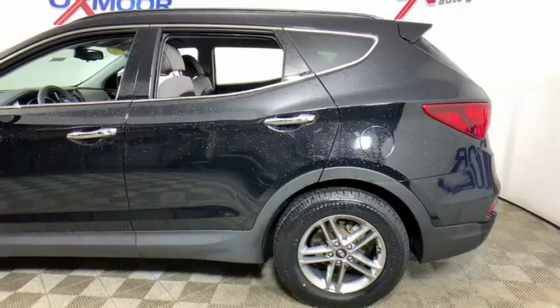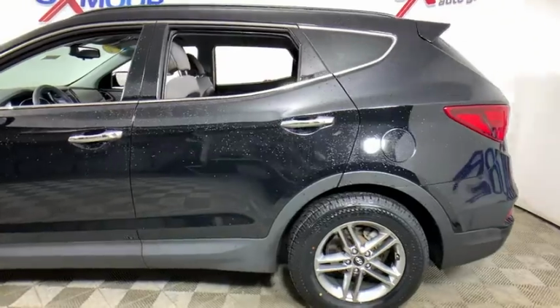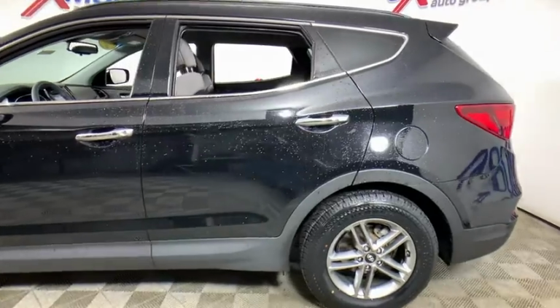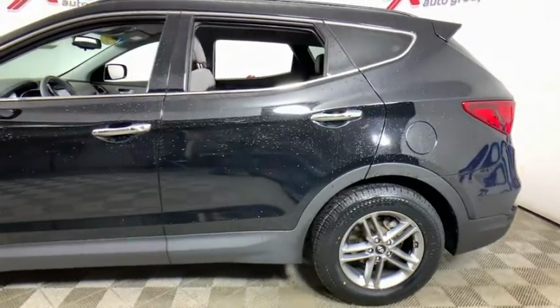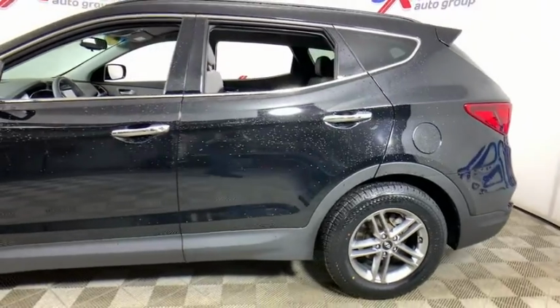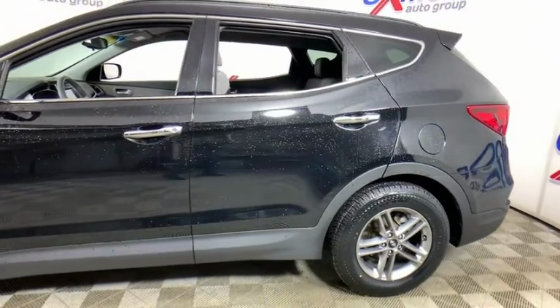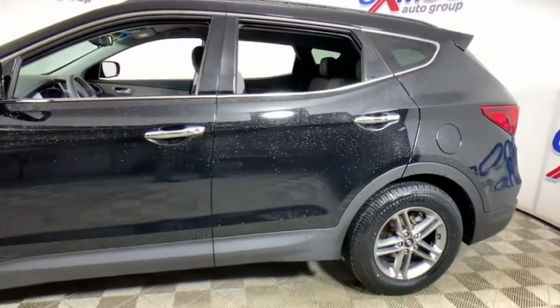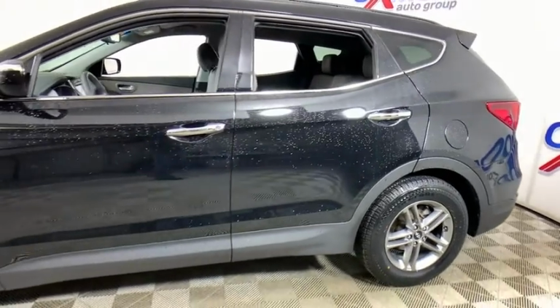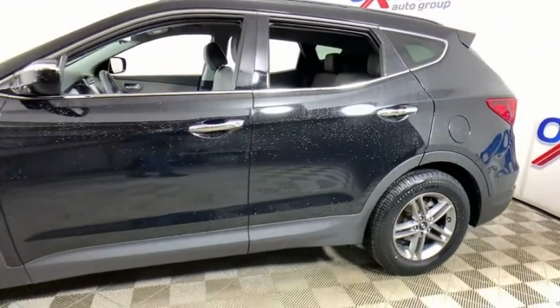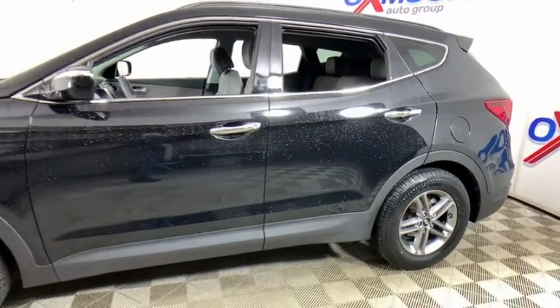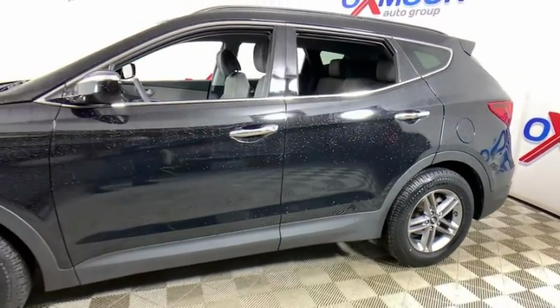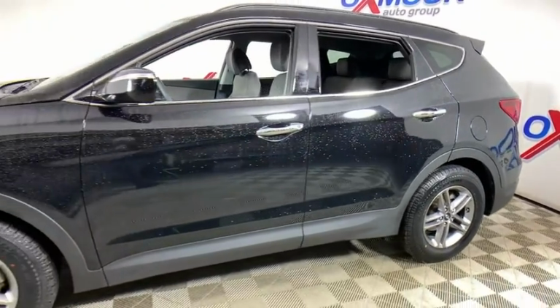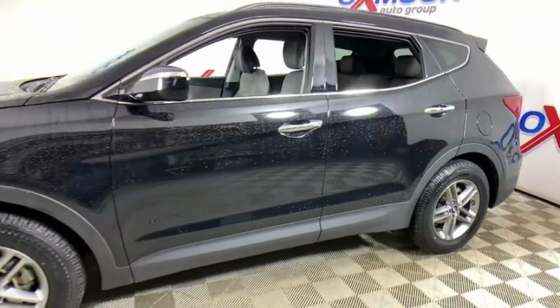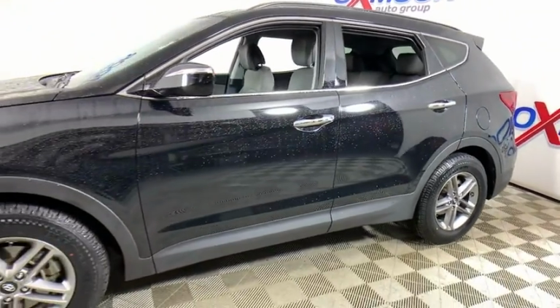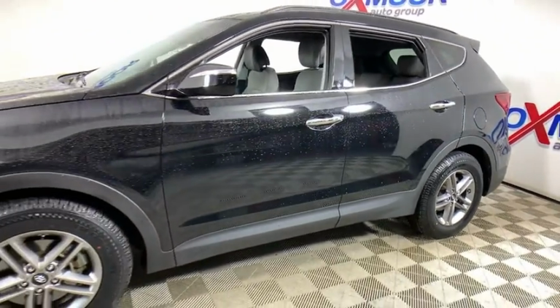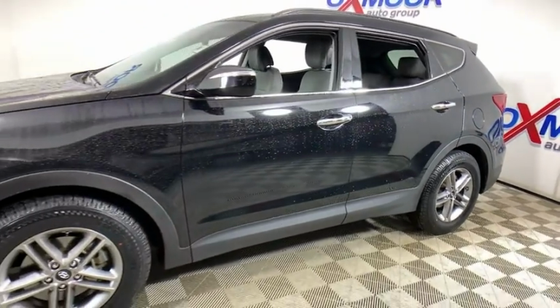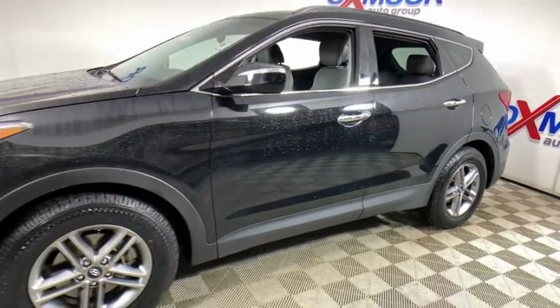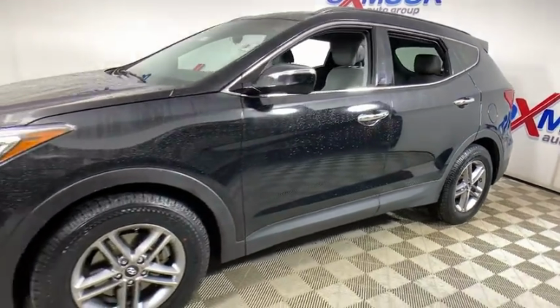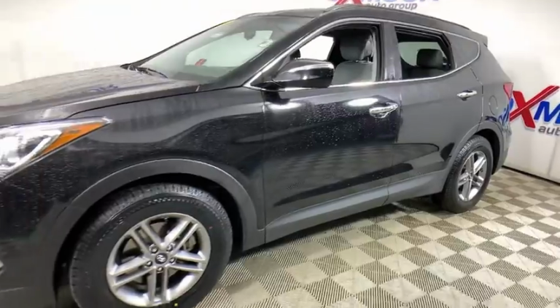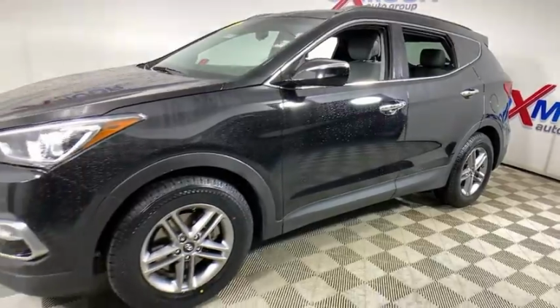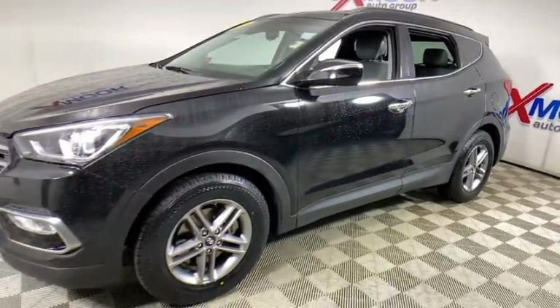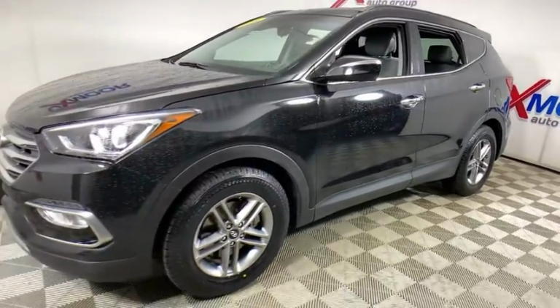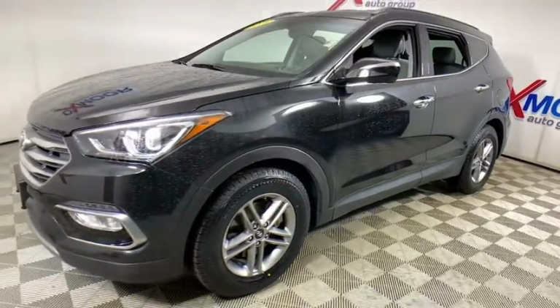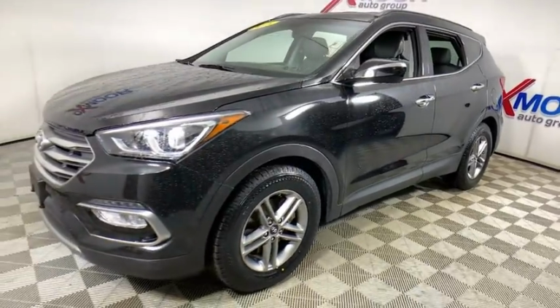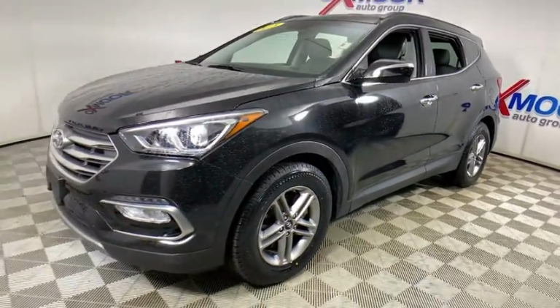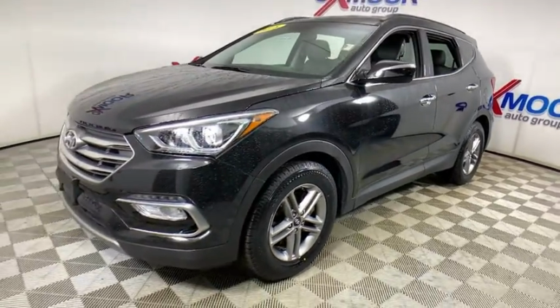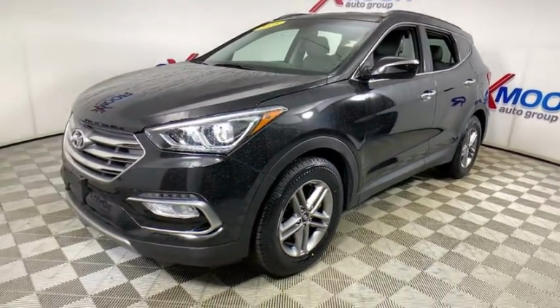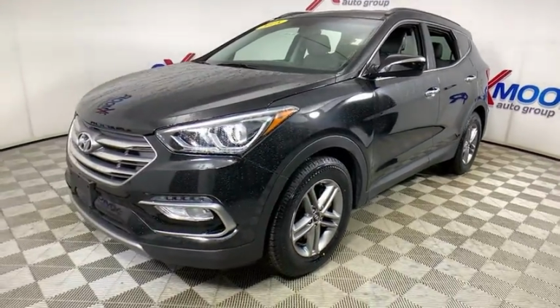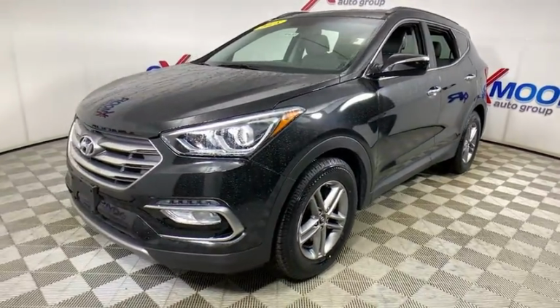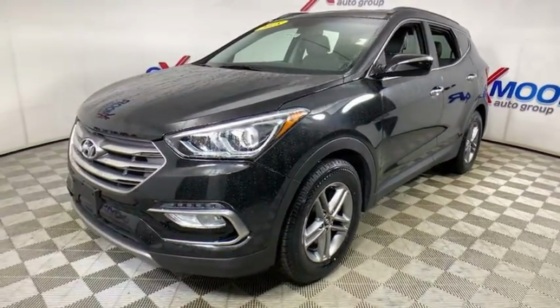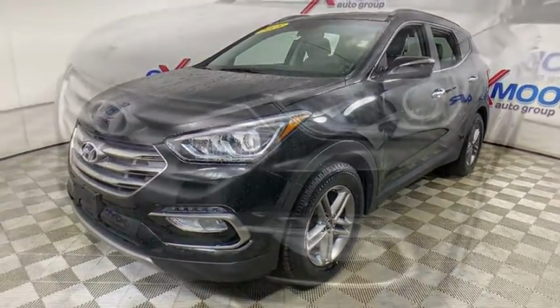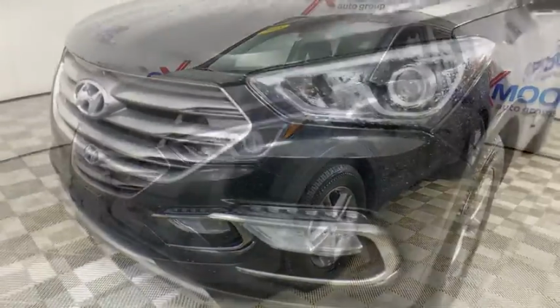Make a great choice today with the 2018 Hyundai Santa Fe. Style, quality, performance, value. Need we say more?